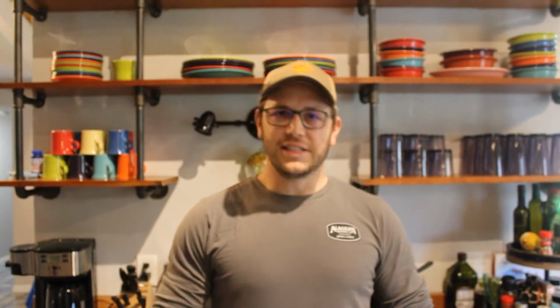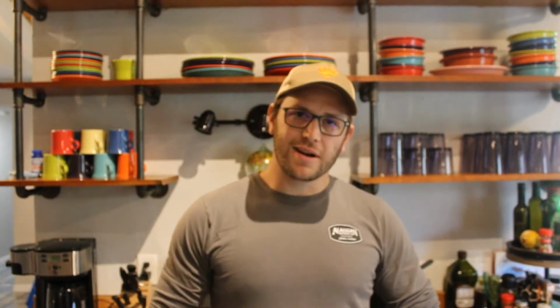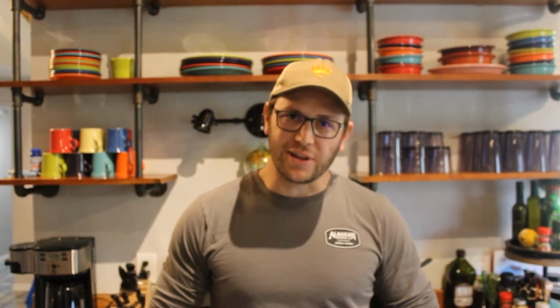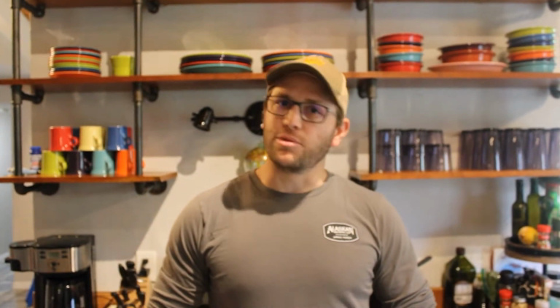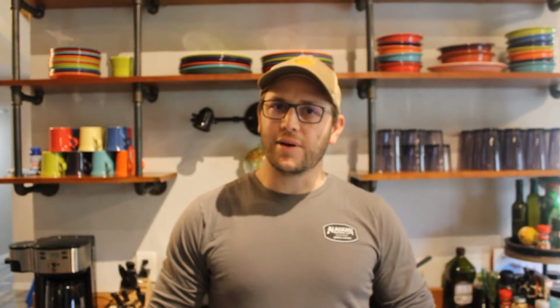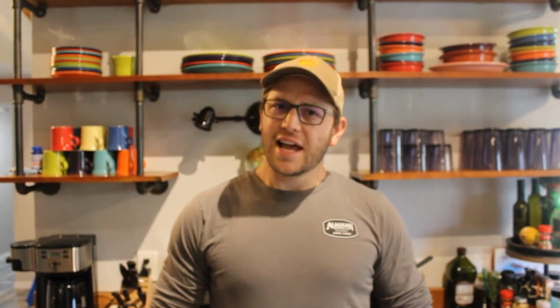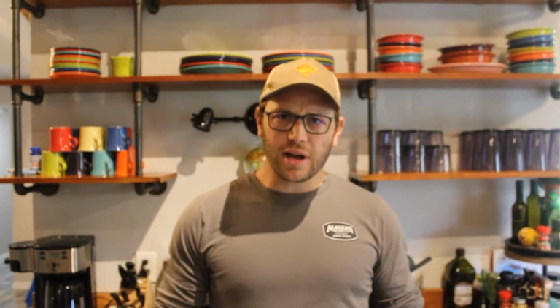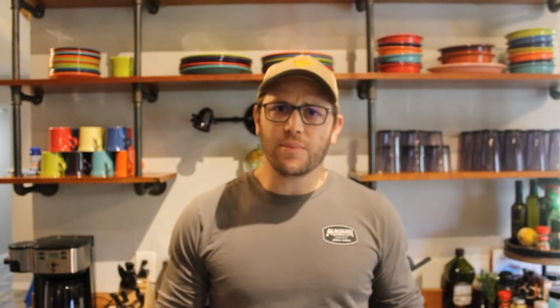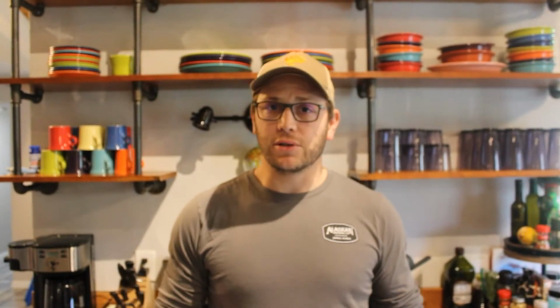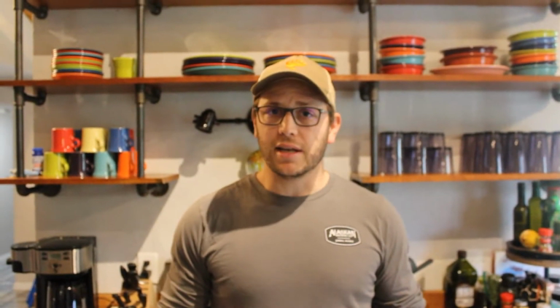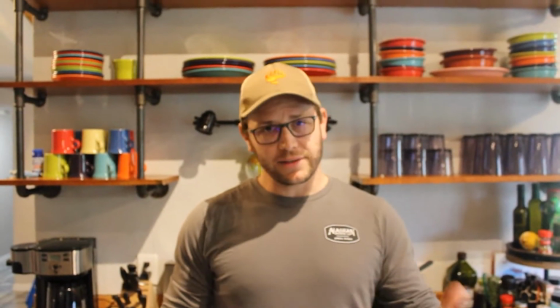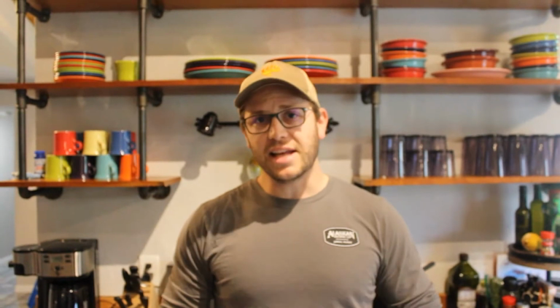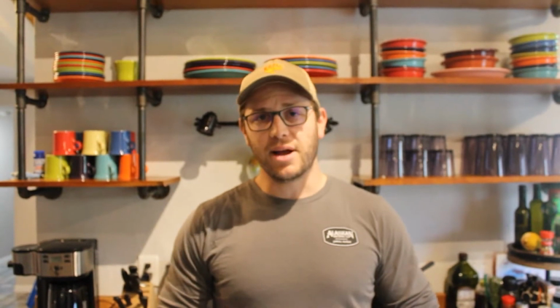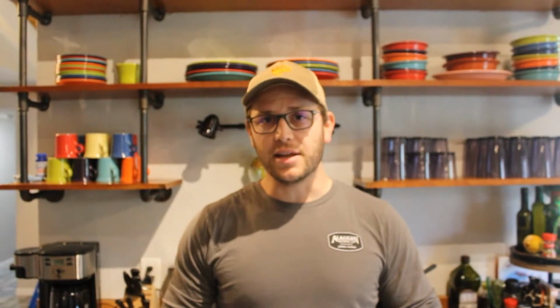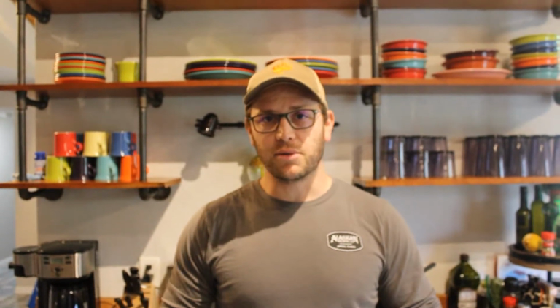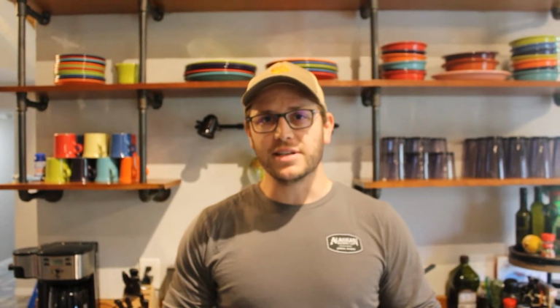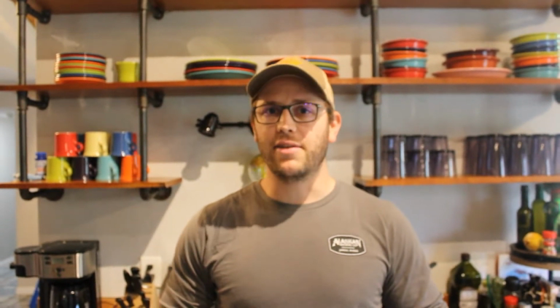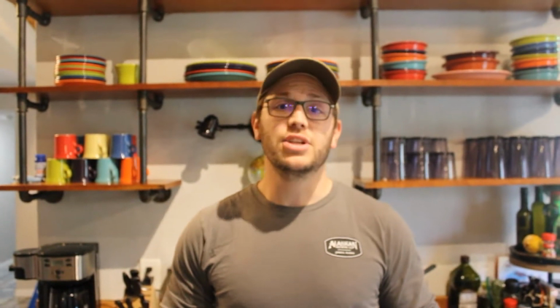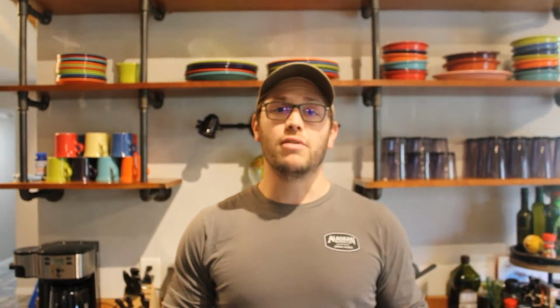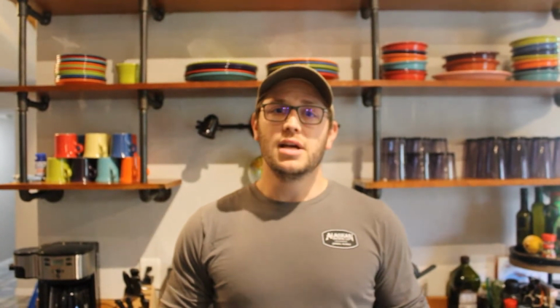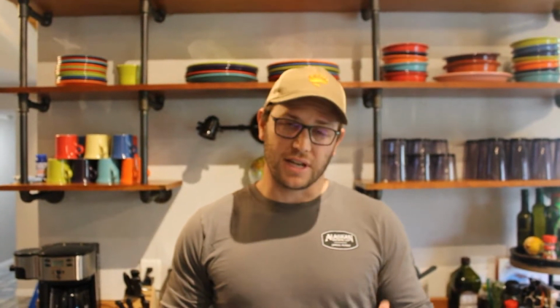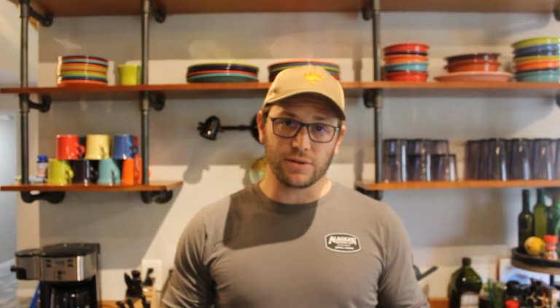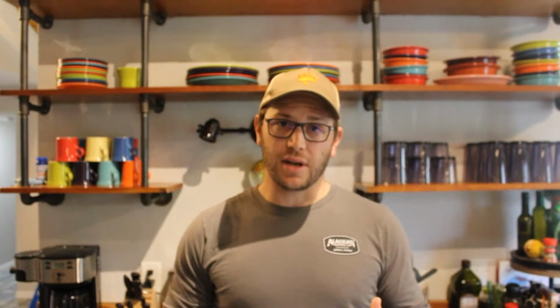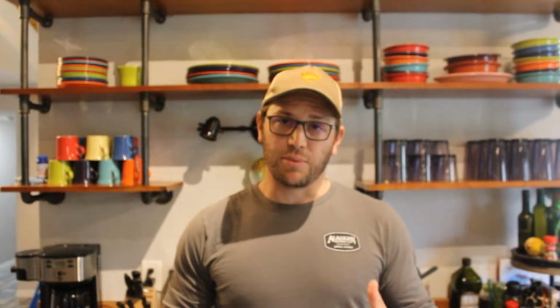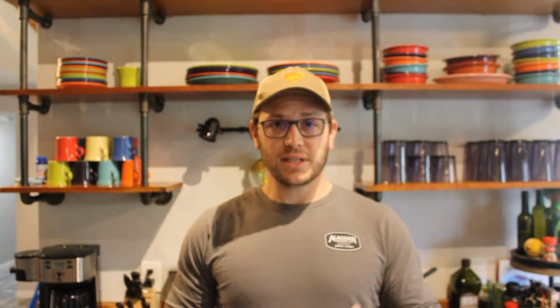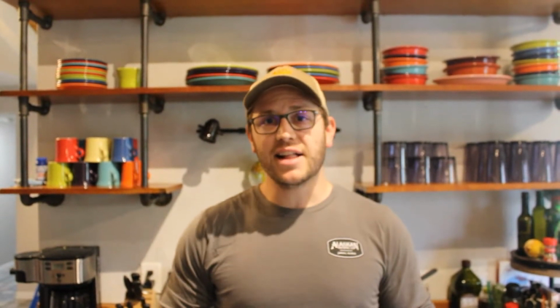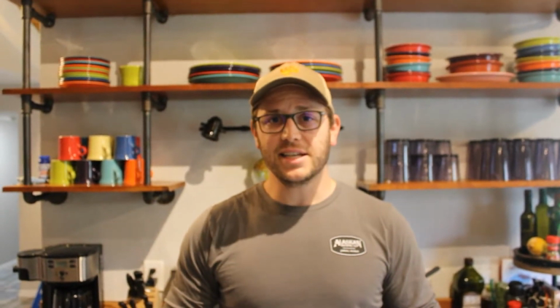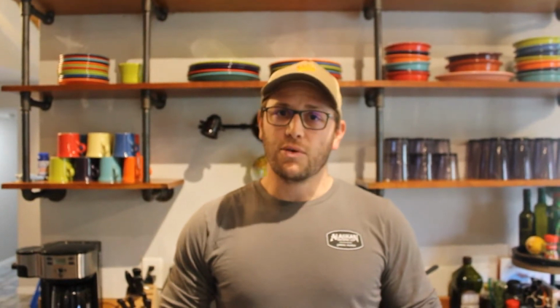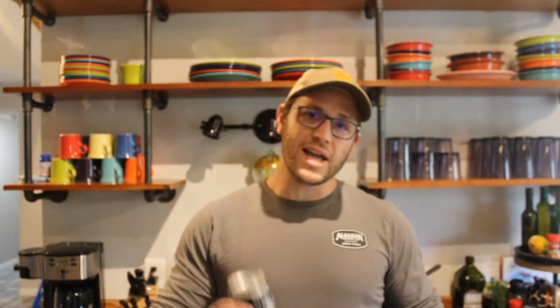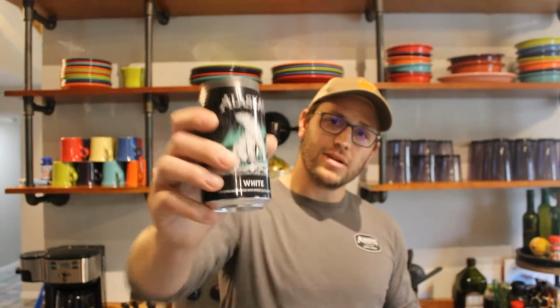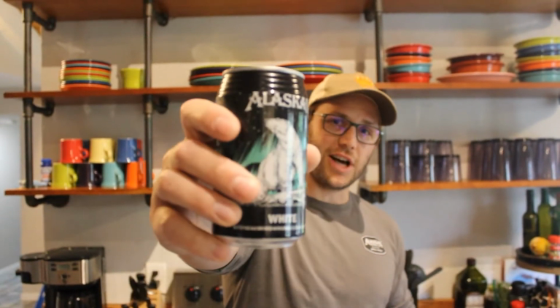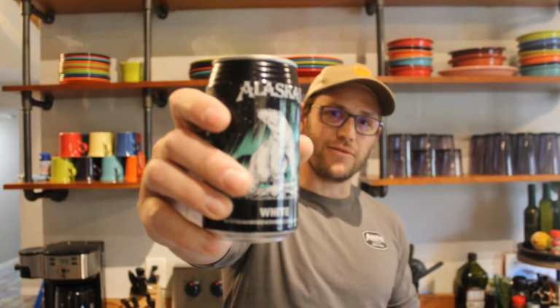Dave Martin here with Alaskan Brewing Company, and today we're going to do something a little unique. I lived in the south for about 10 years and one of my favorite dishes down there was chicken and waffles, so today we're going to put a twist on that classic dish with white ale duck and waffles.